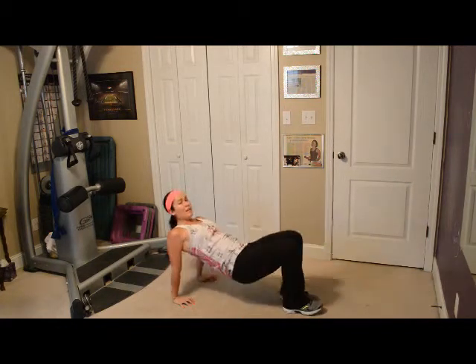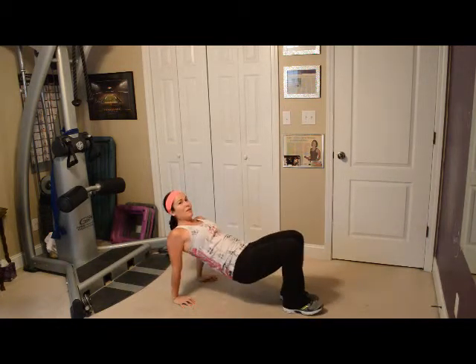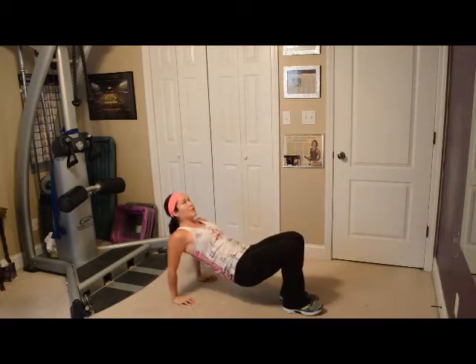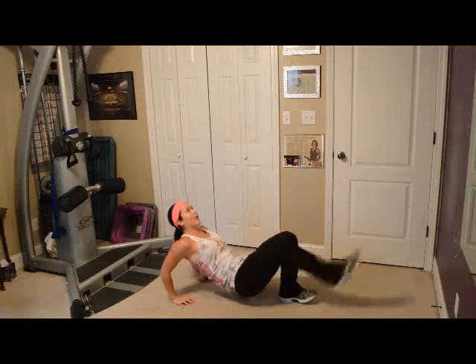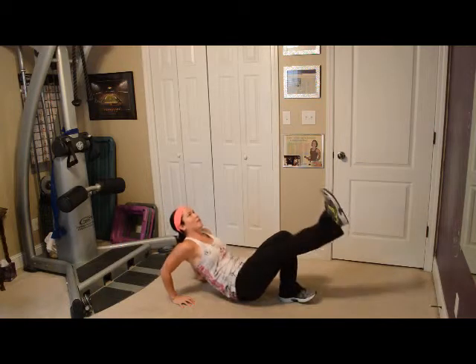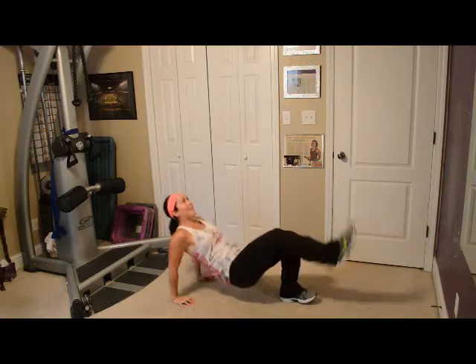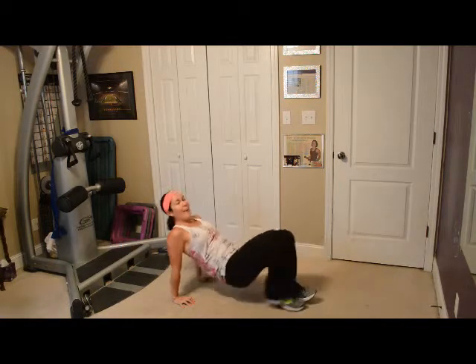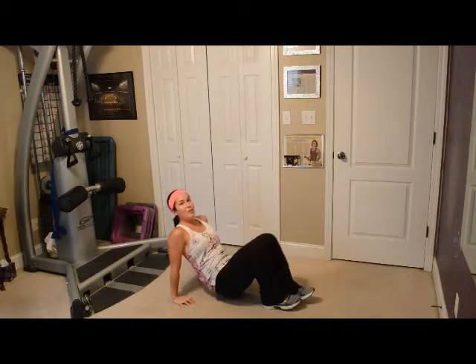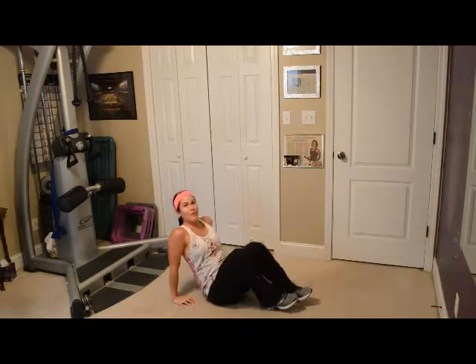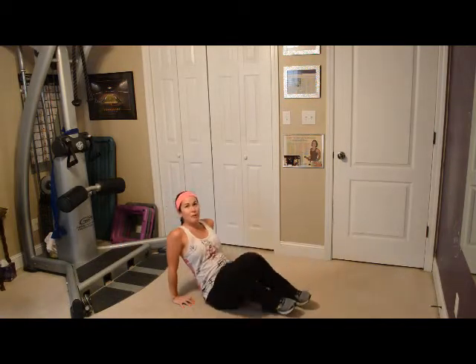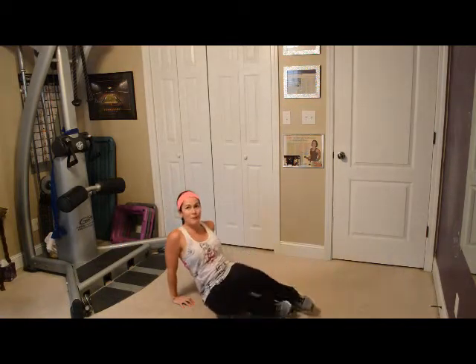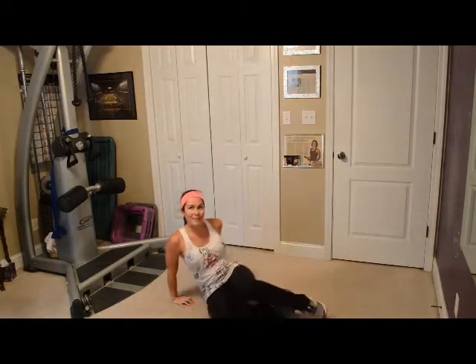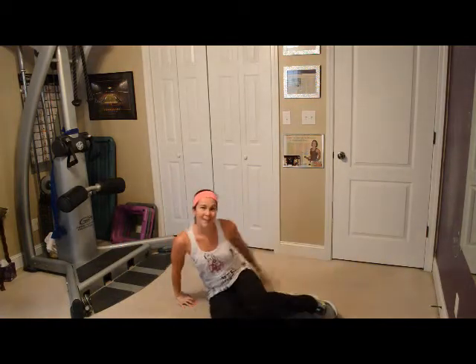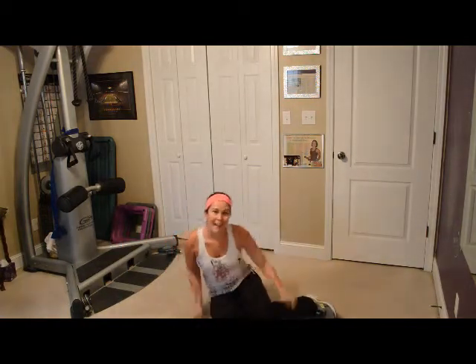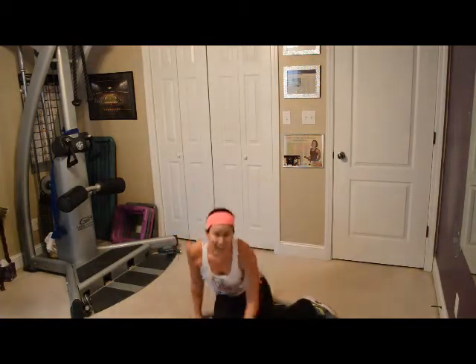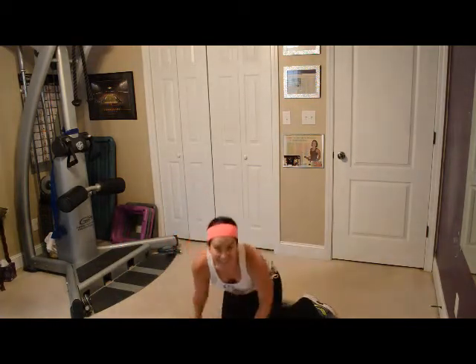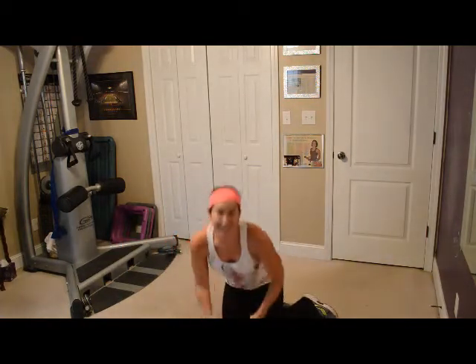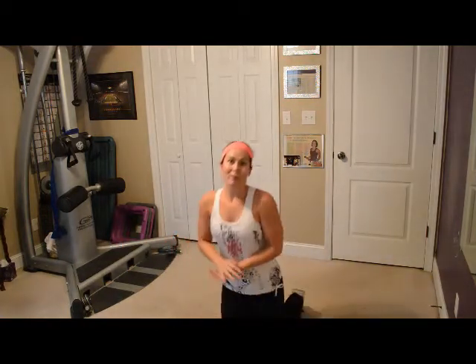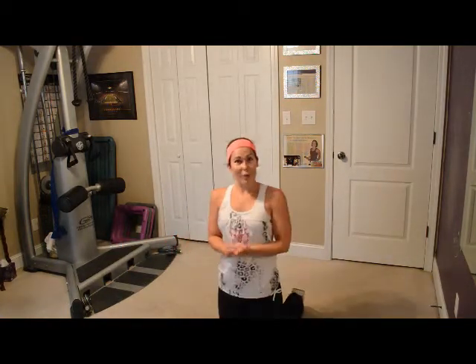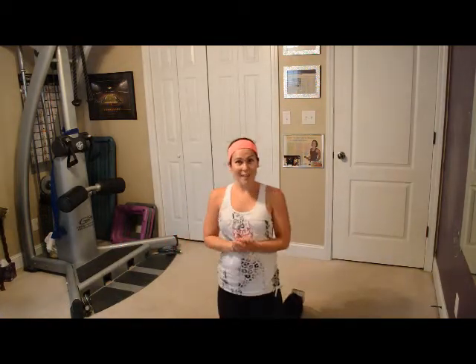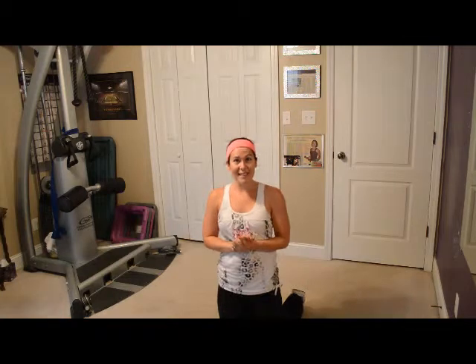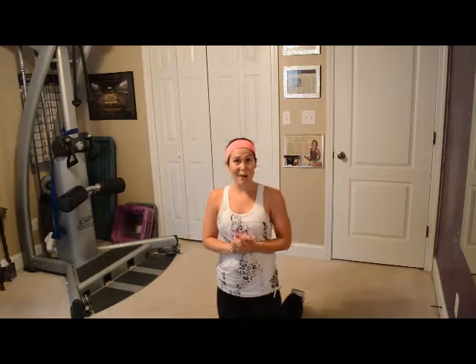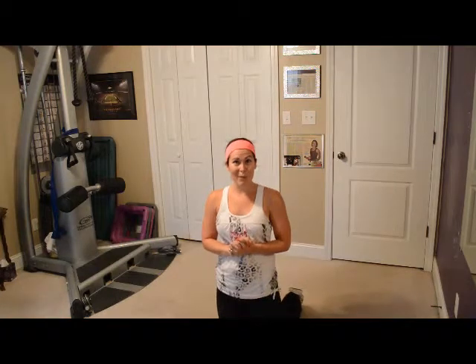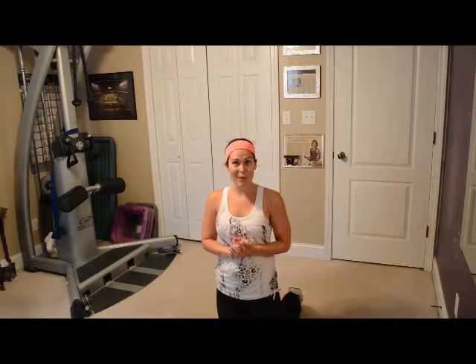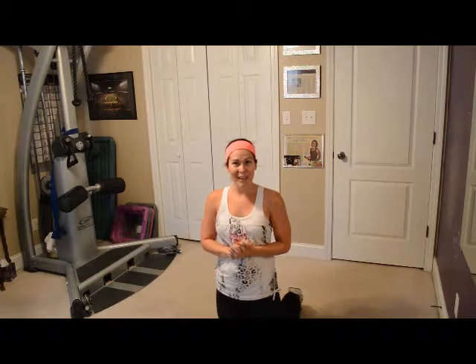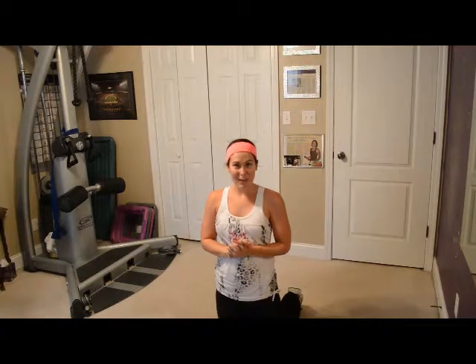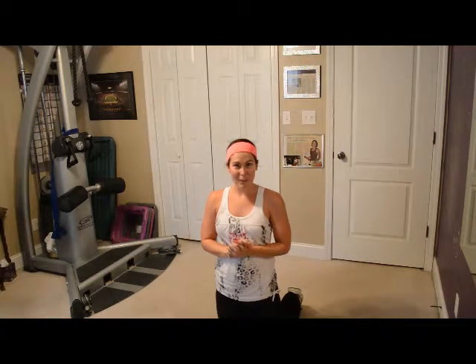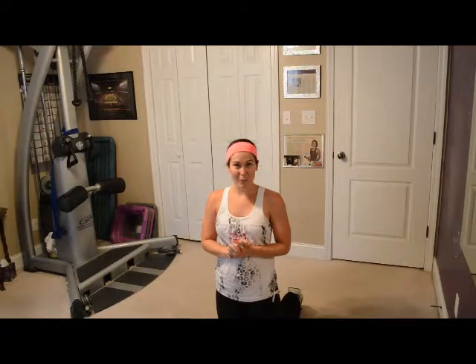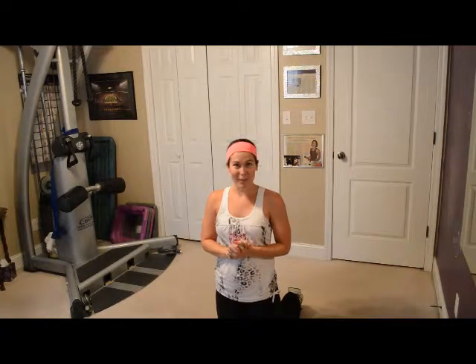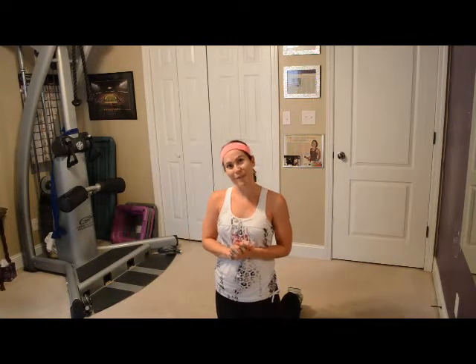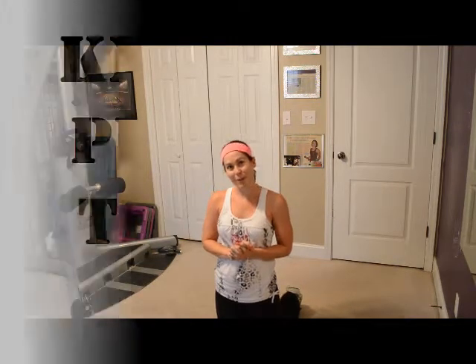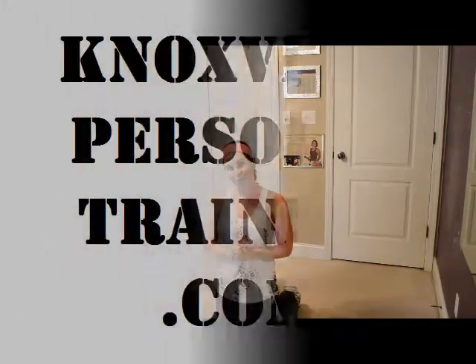So you've got your star and then you've got your tabletop dips. I'd like to thank you very much for watching this. I'm Roxy Marmaduke with Knoxville Personal Training. Please share with your friends.